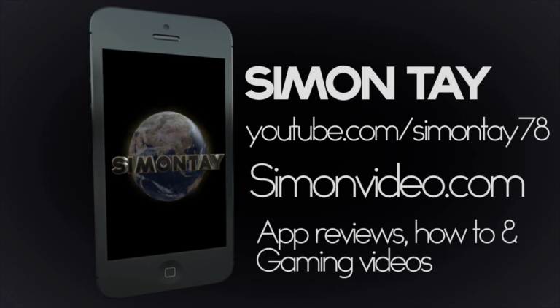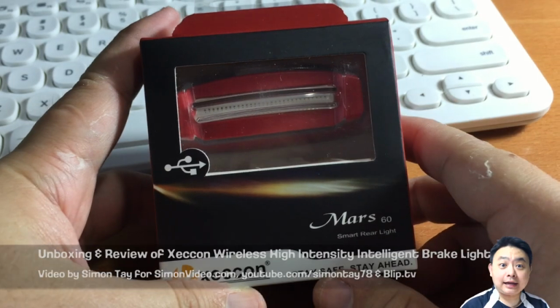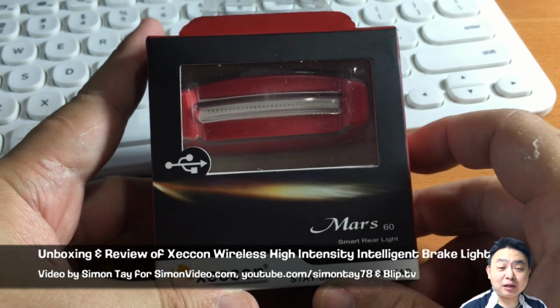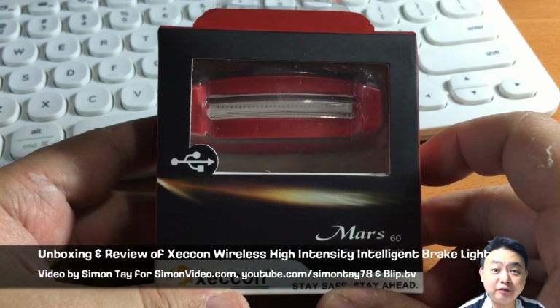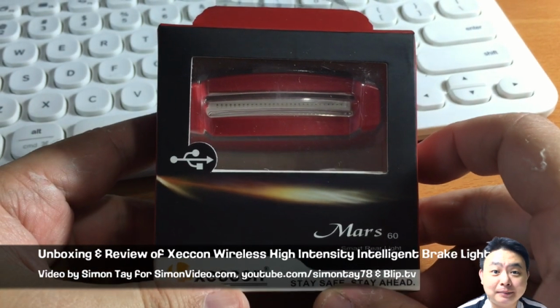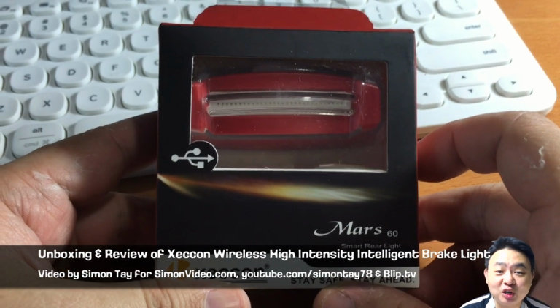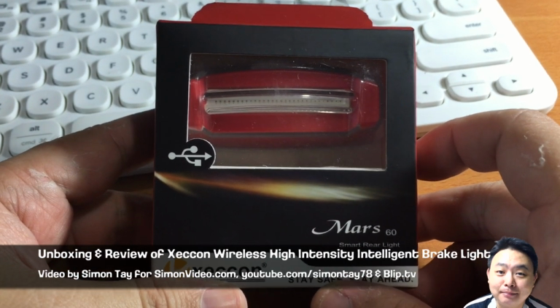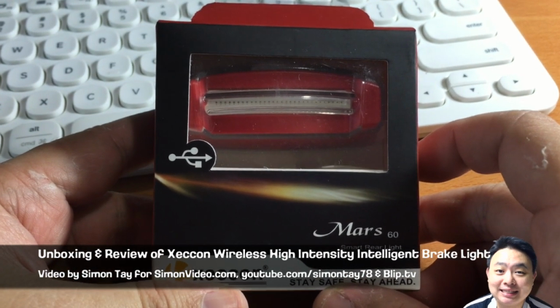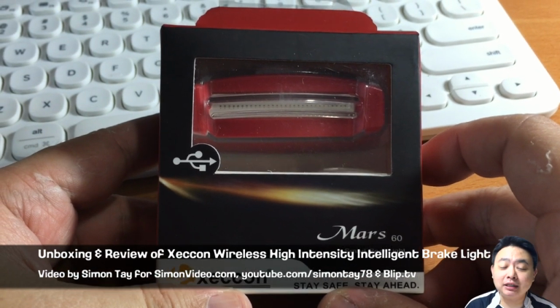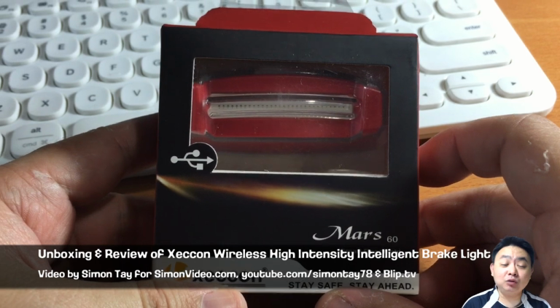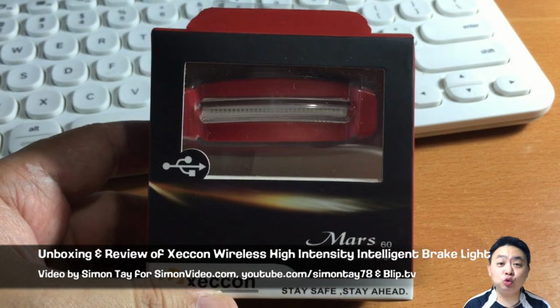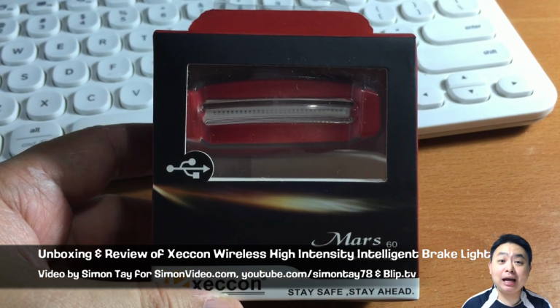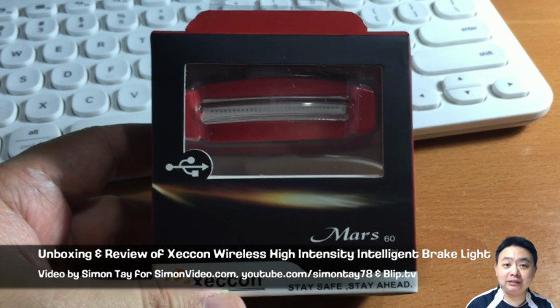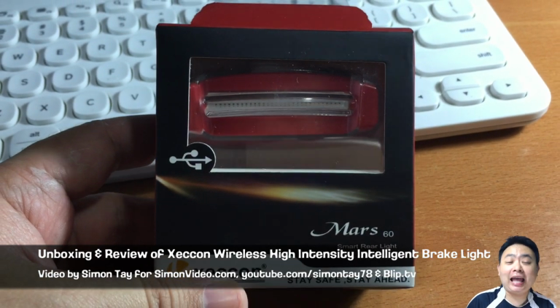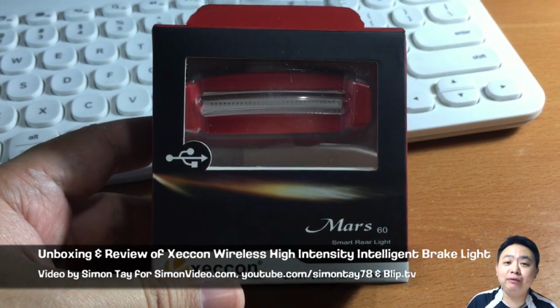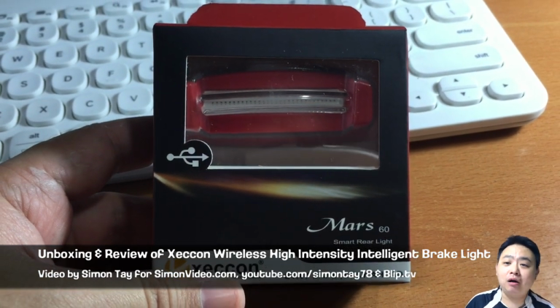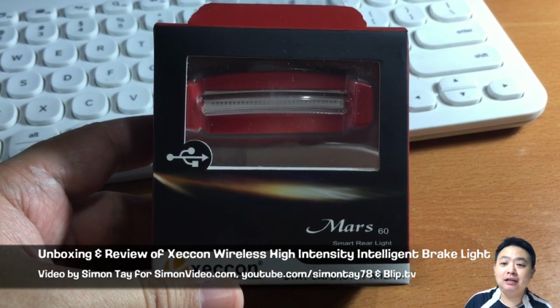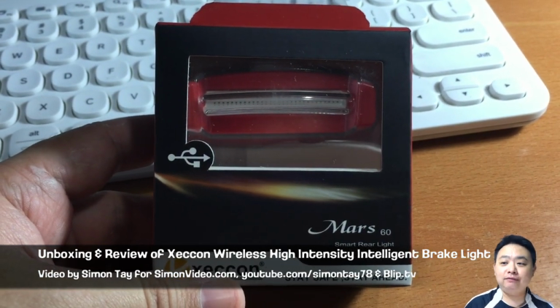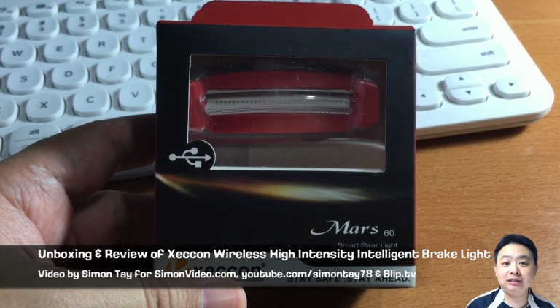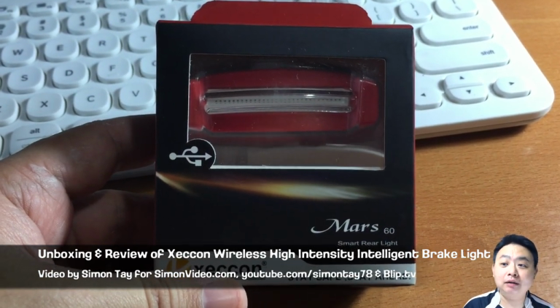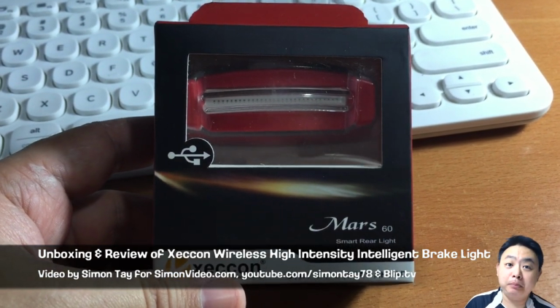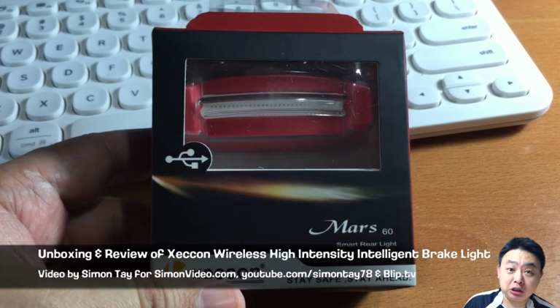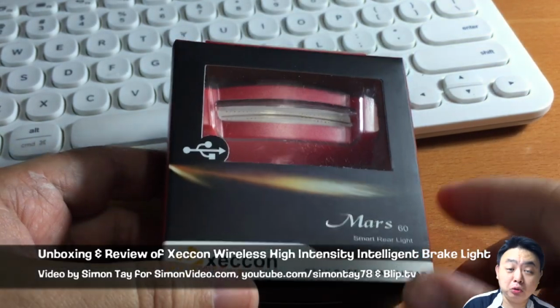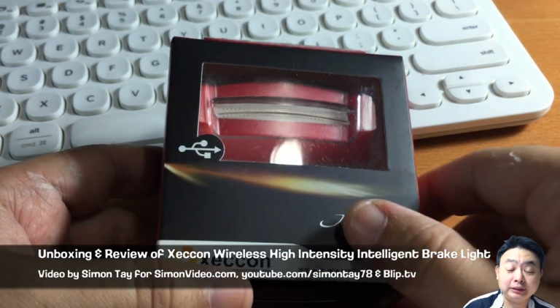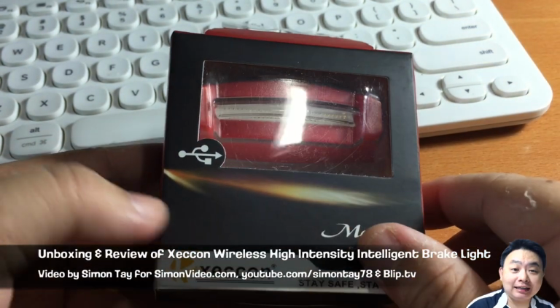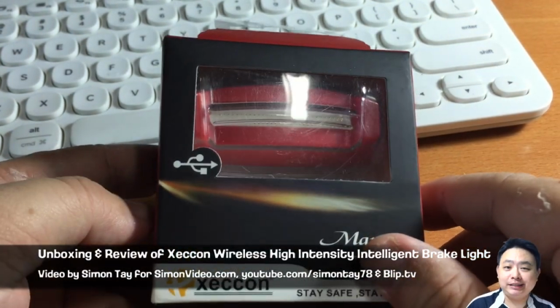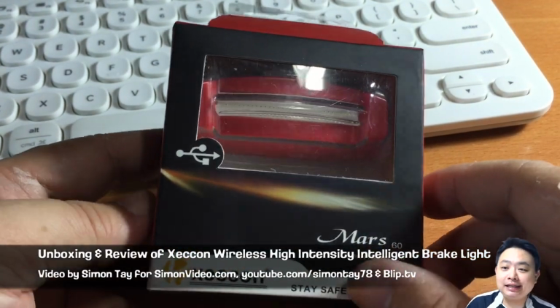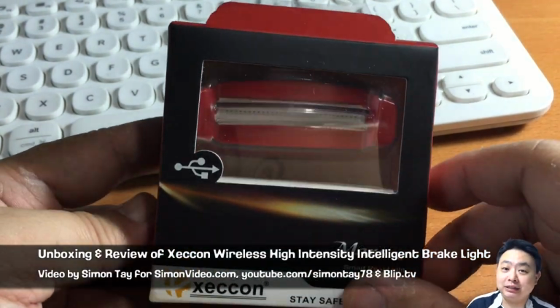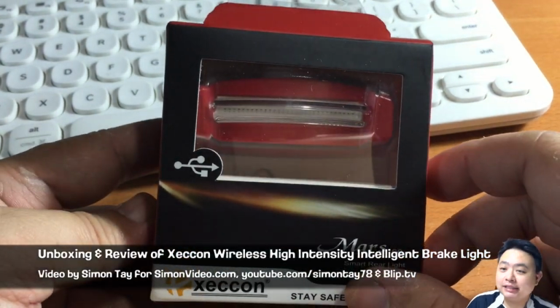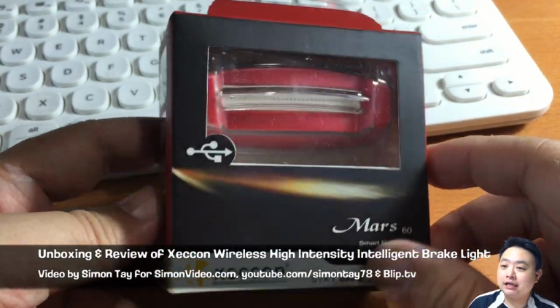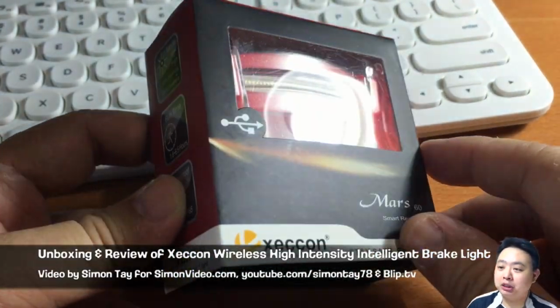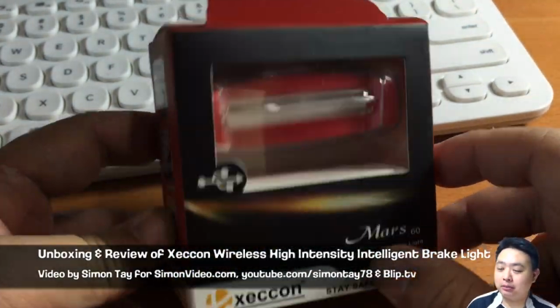Hey guys, welcome to another video for simonsvideo.com. My name is Simon Tay, and today I'm going to do an unboxing and review of a very interesting product that I purchased on Qoo10 recently and just received.